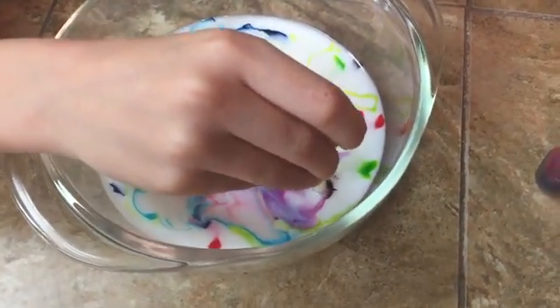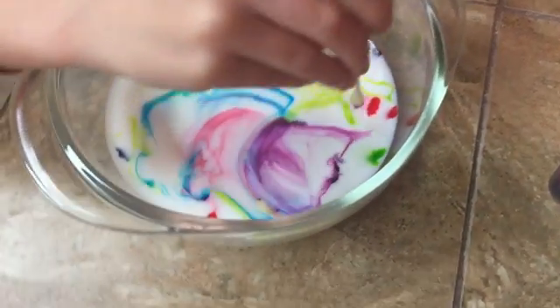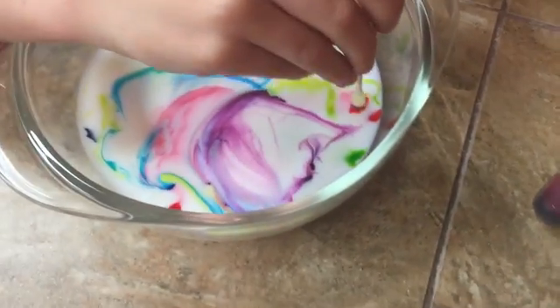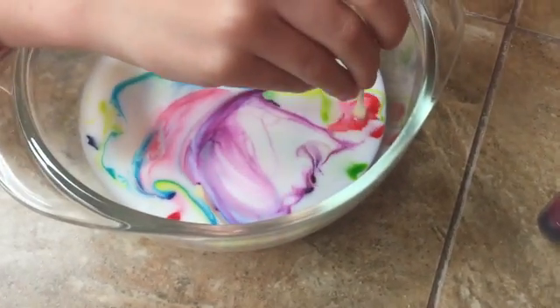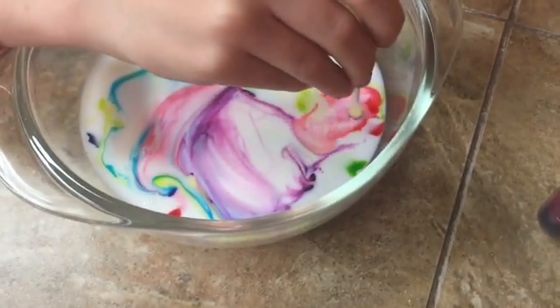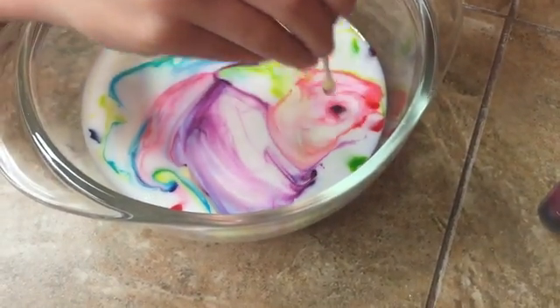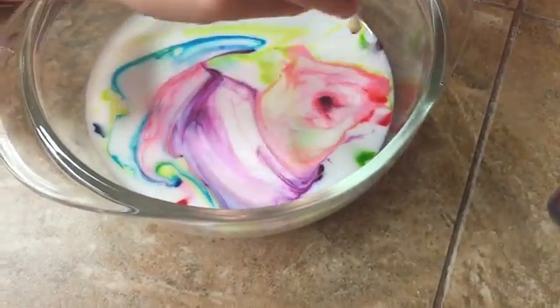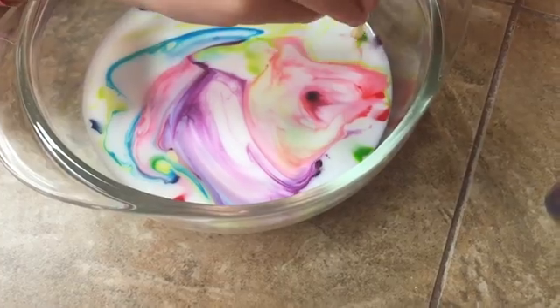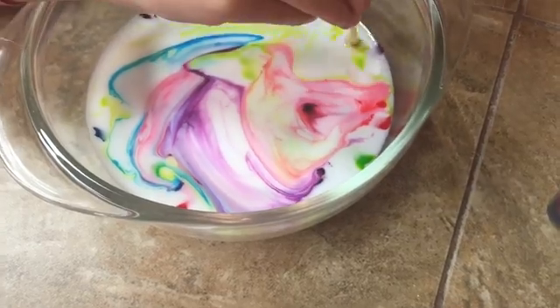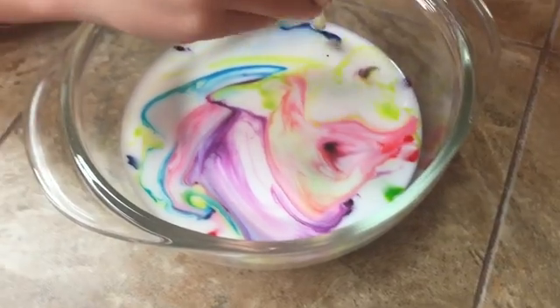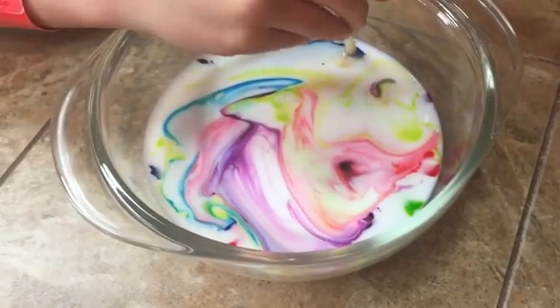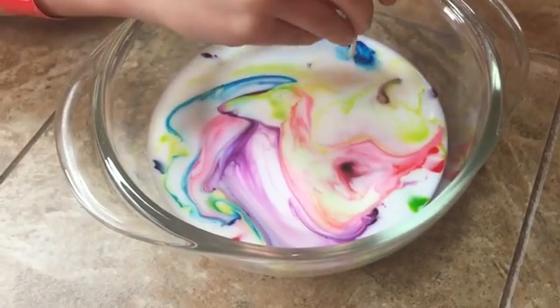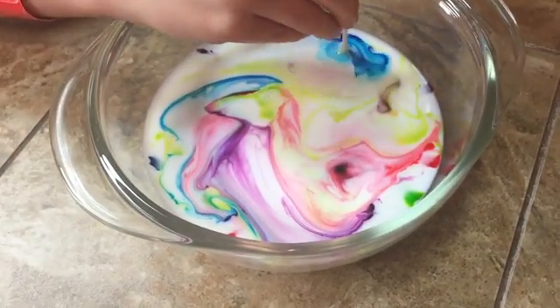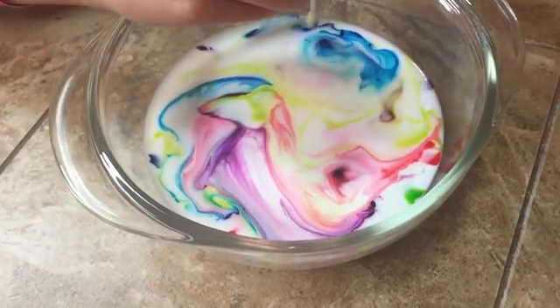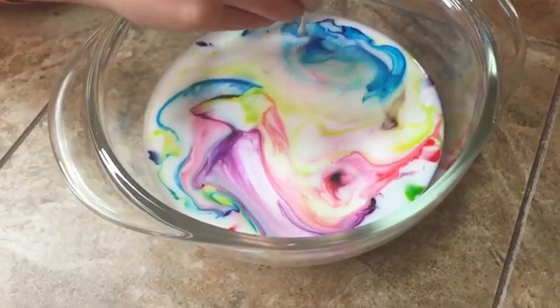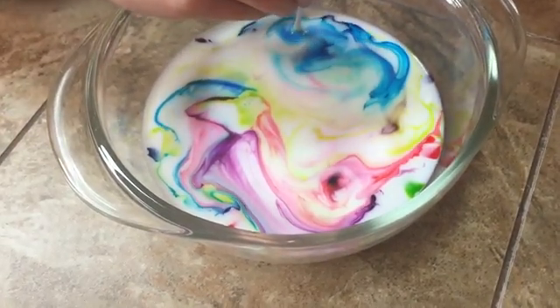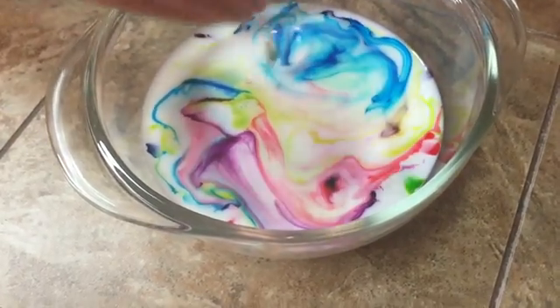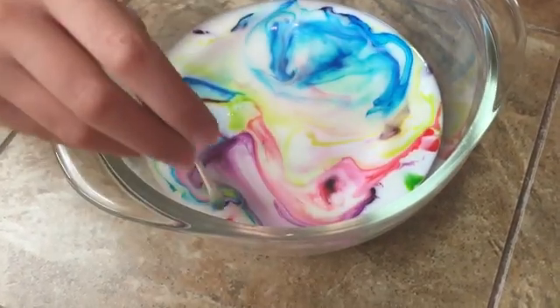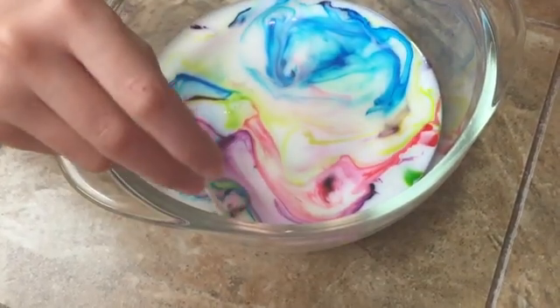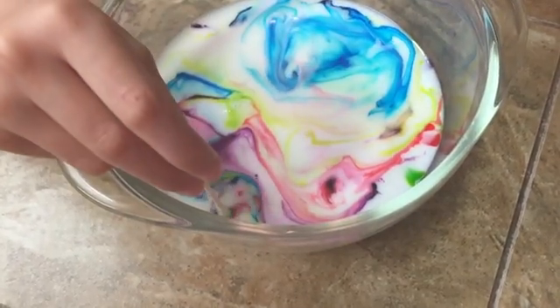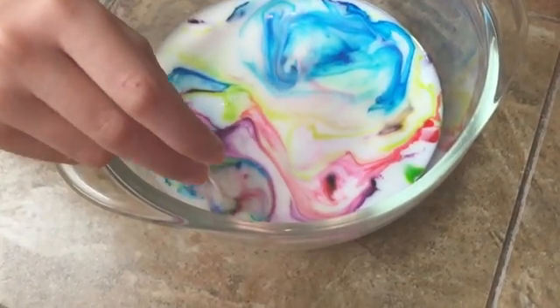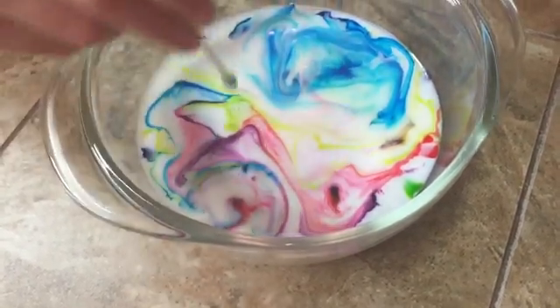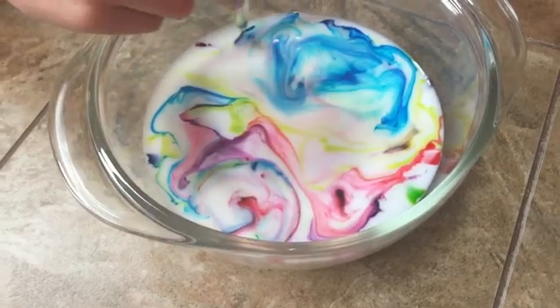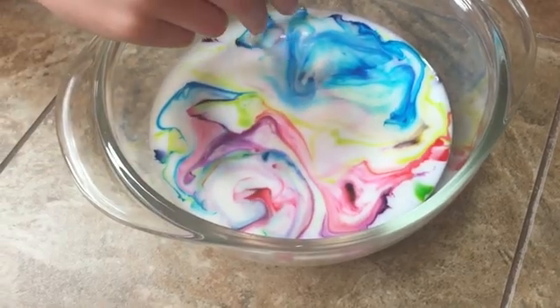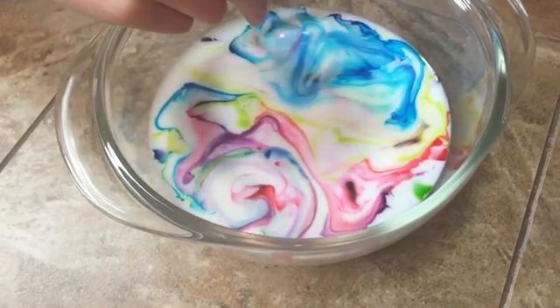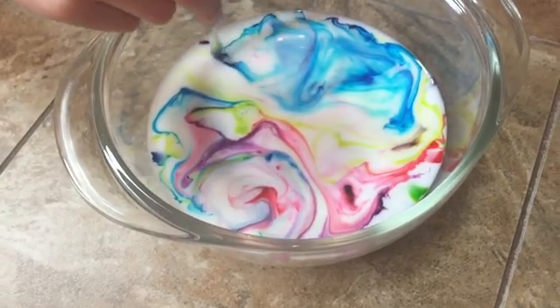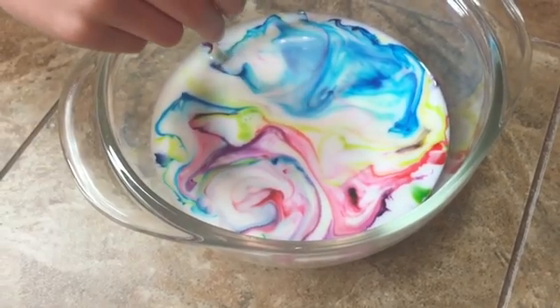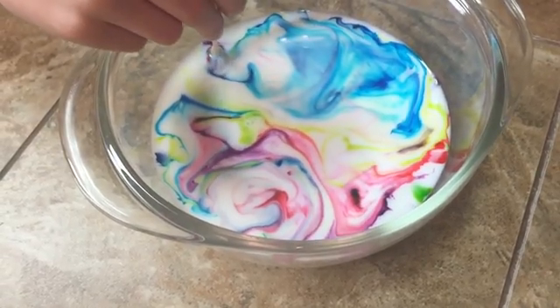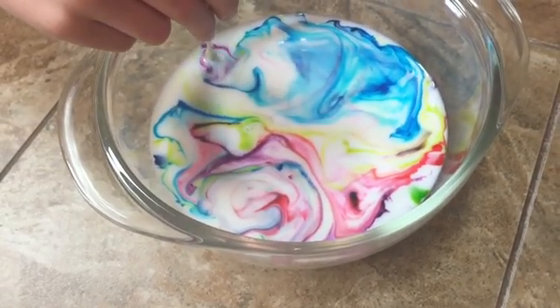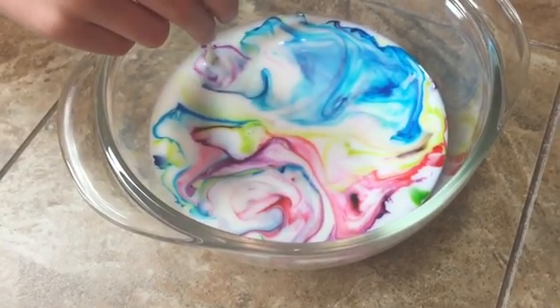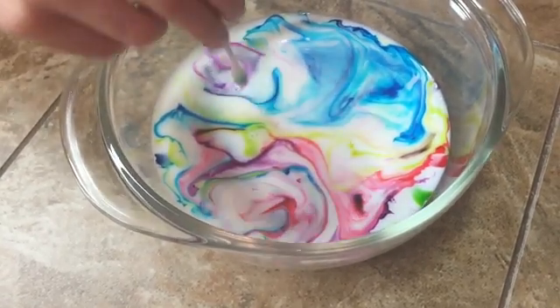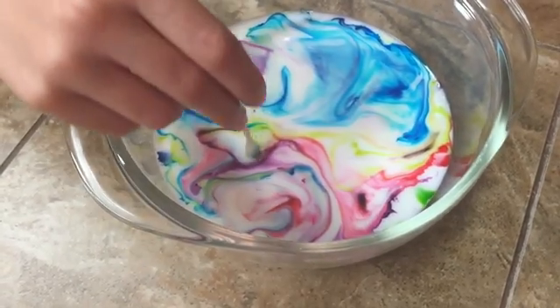In the comment section down below, why don't you tell me why you think this happens? And if you get it right, maybe I'll do another experiment like this.